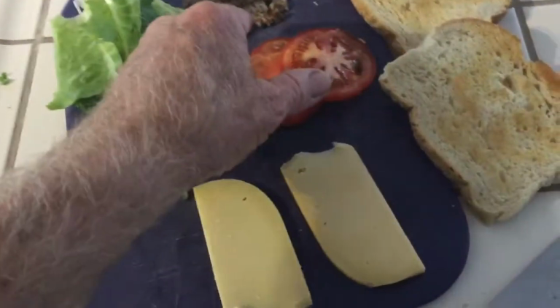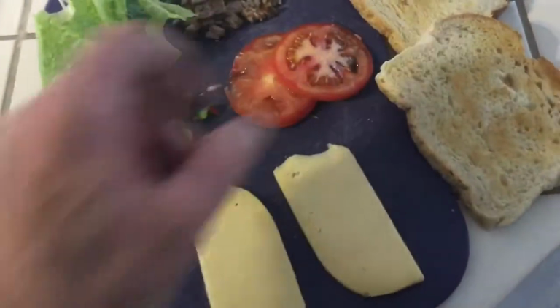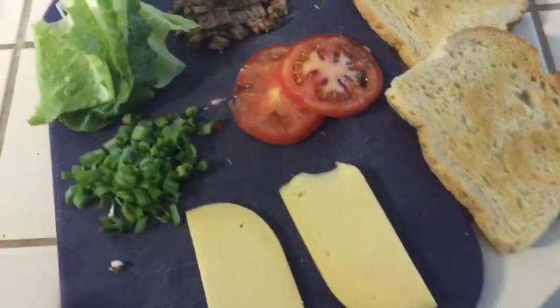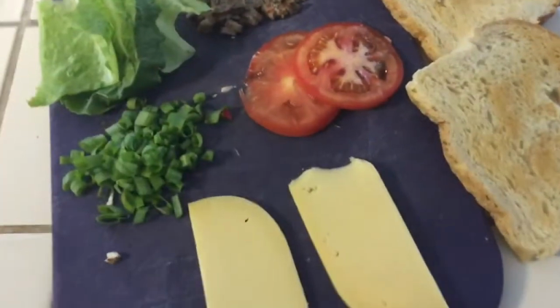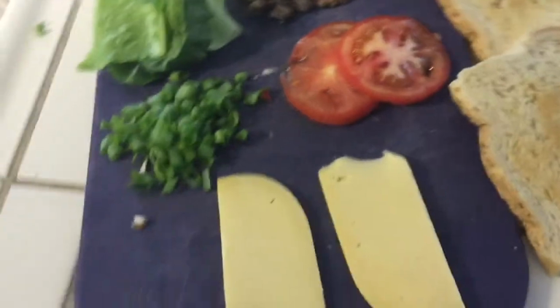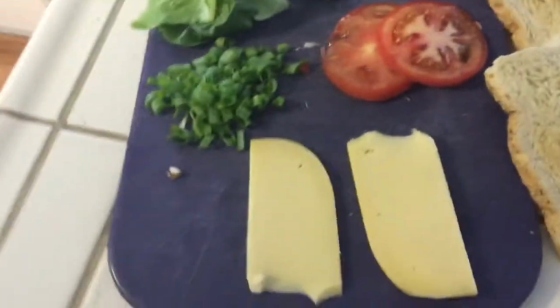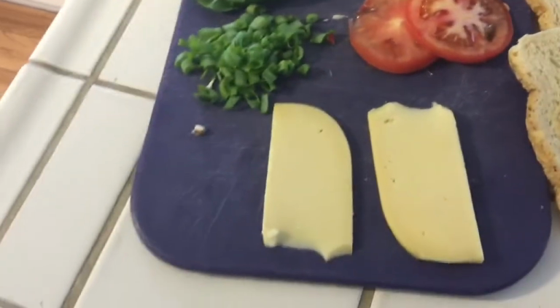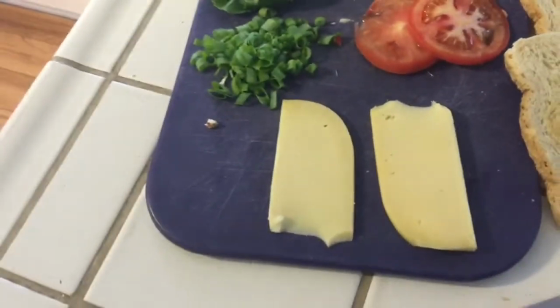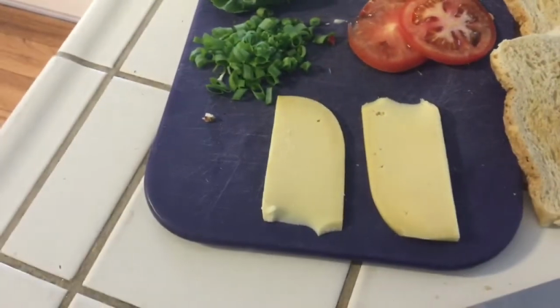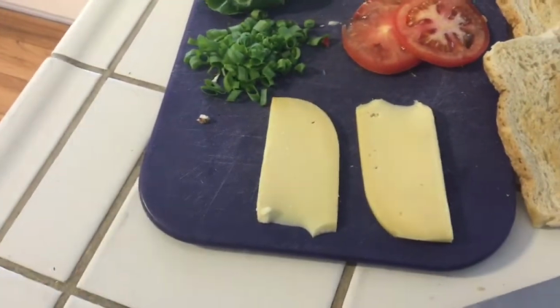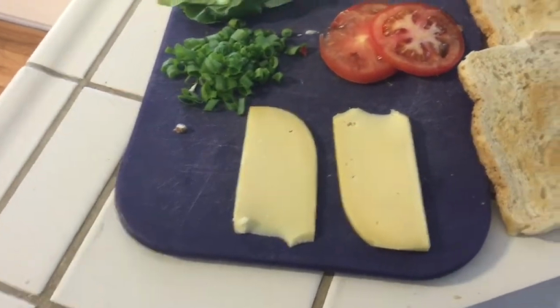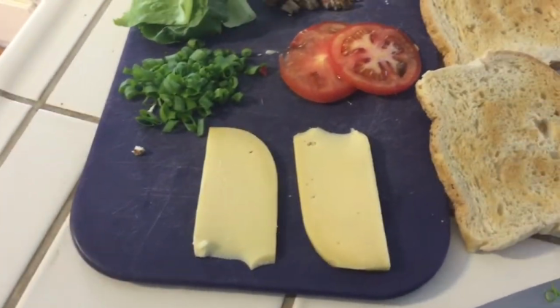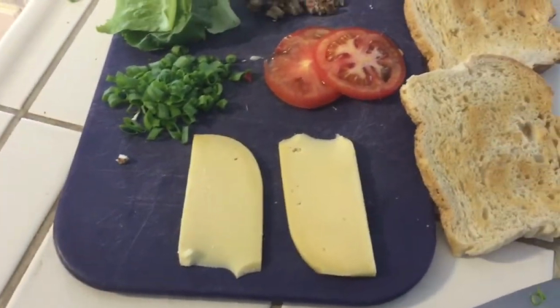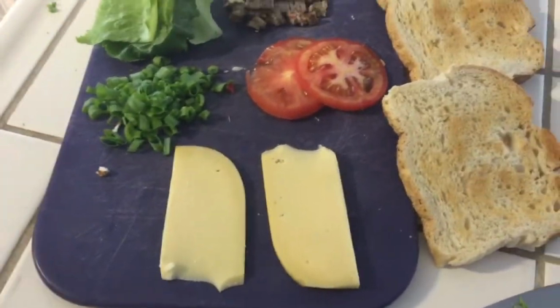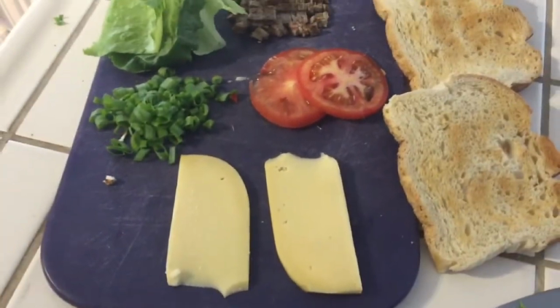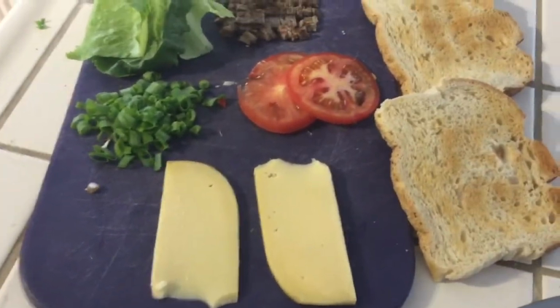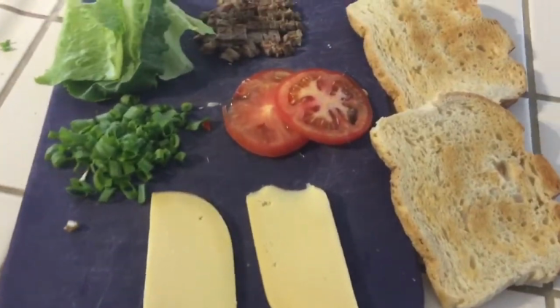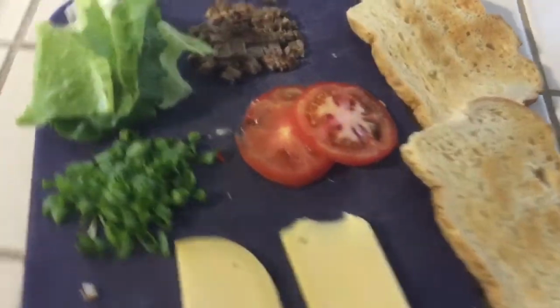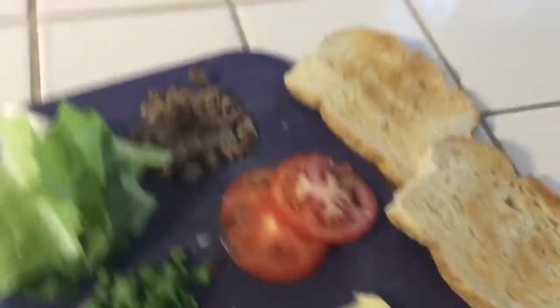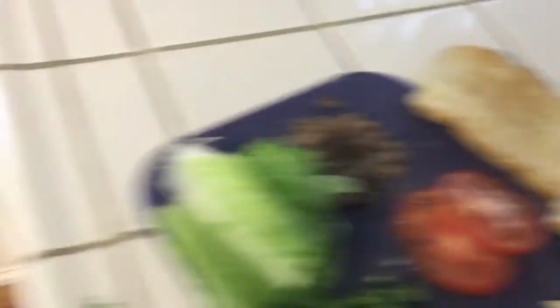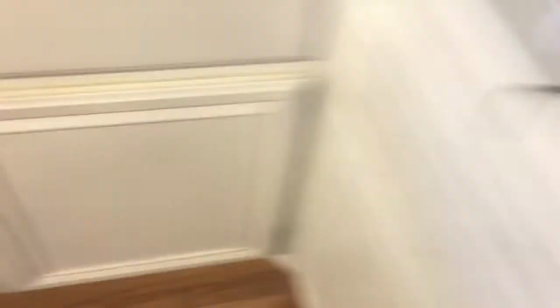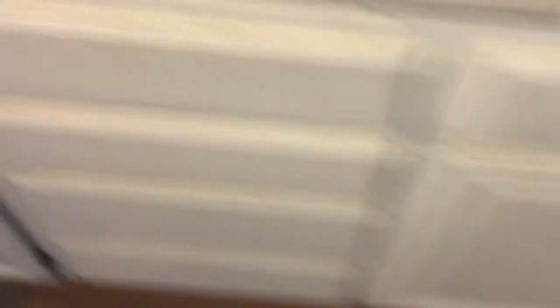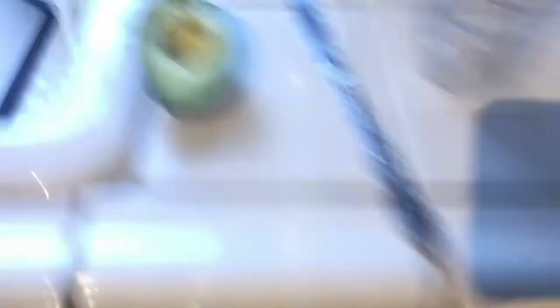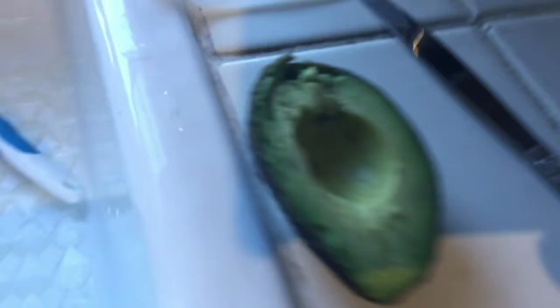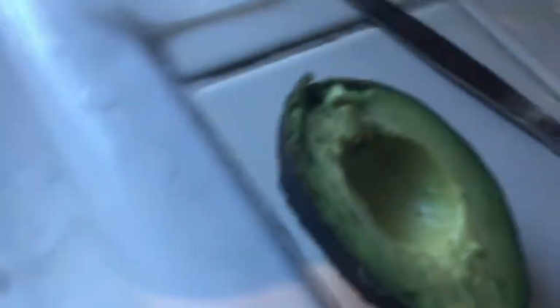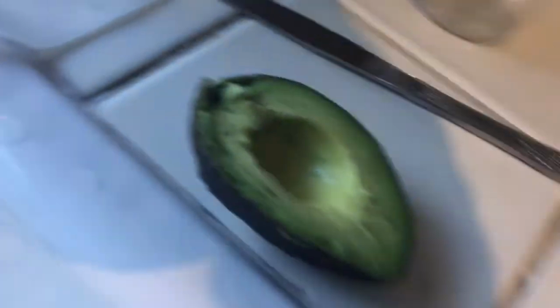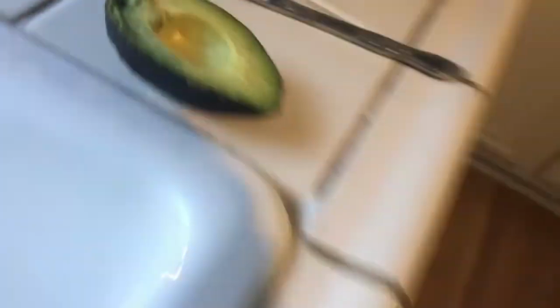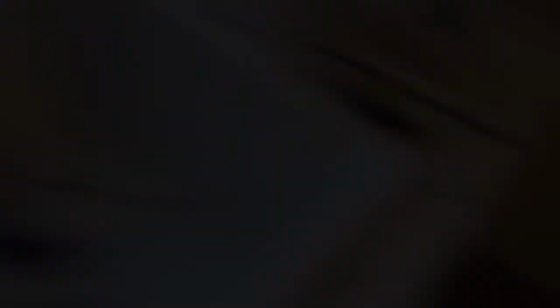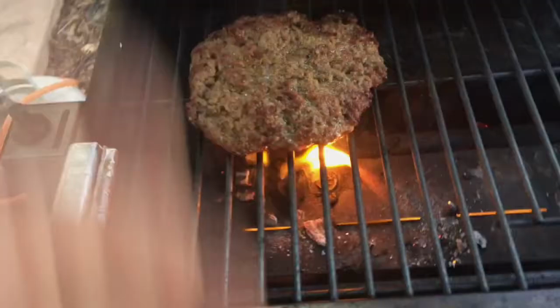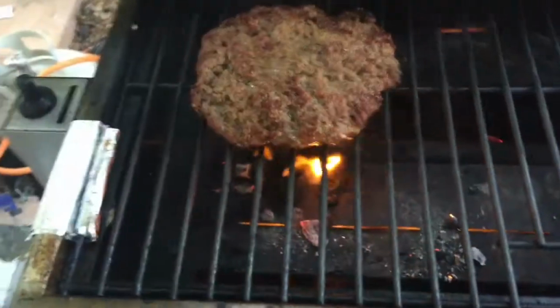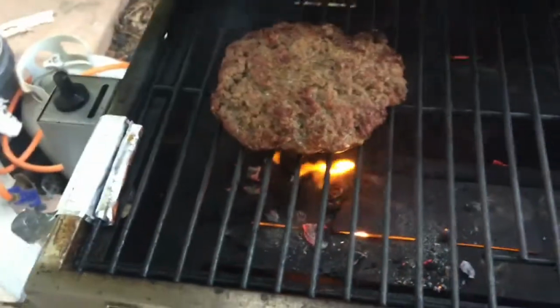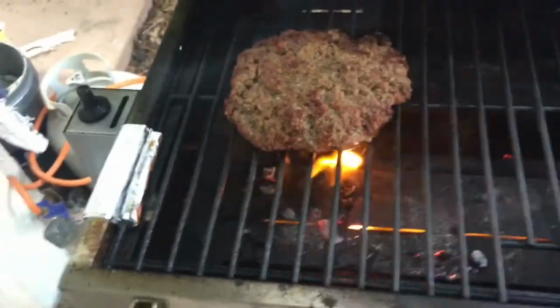Then we chop up some Jimmy Dean hot sausage. I'll show you in a minute what we're going to do with this bad boy. And don't forget the avocado.